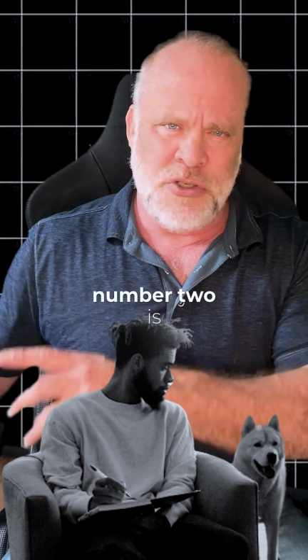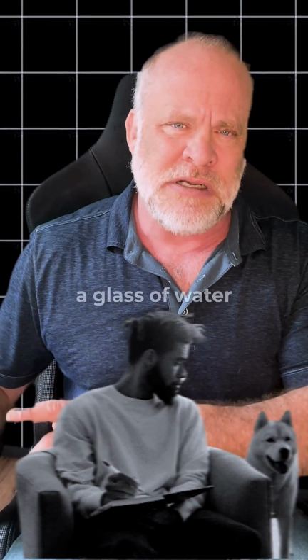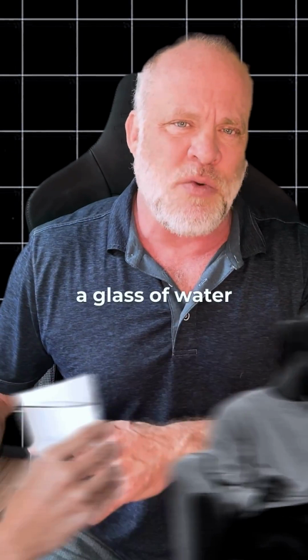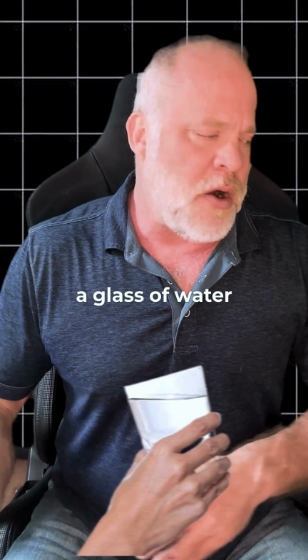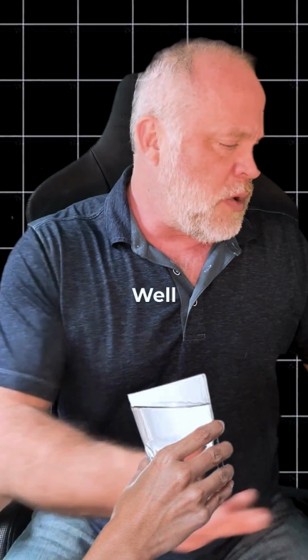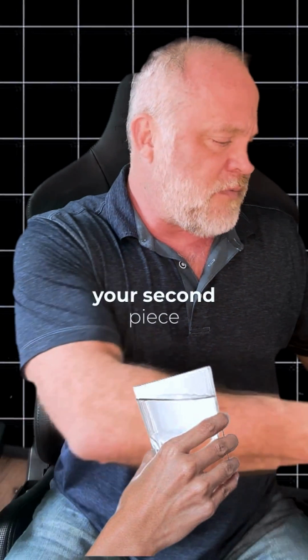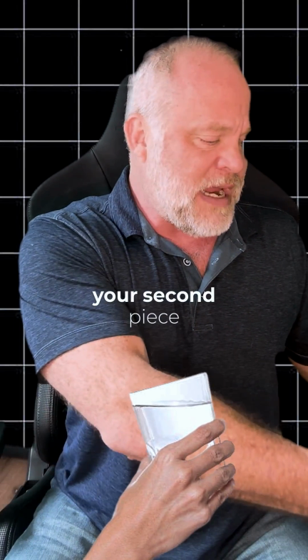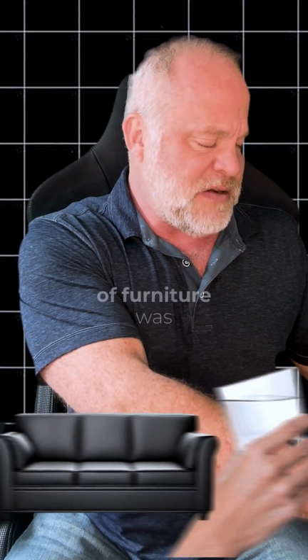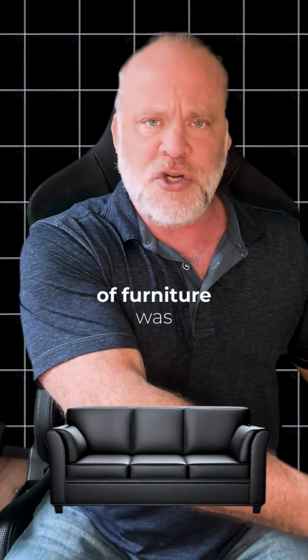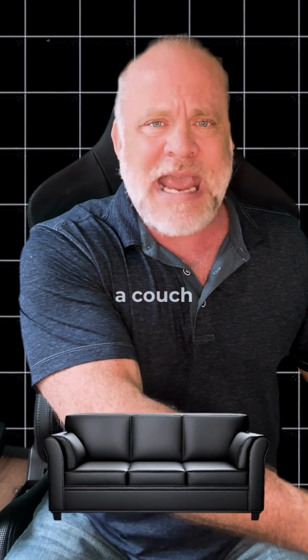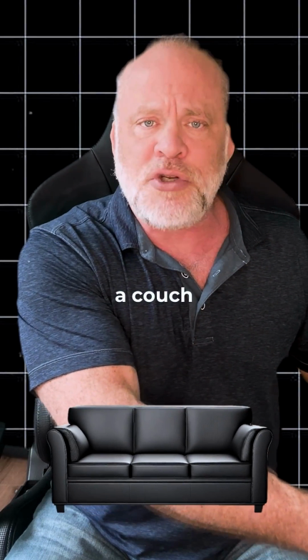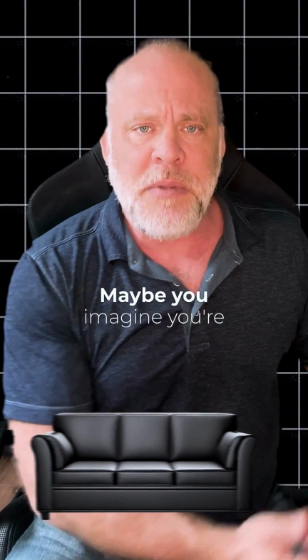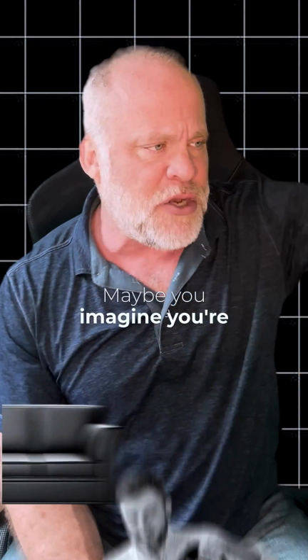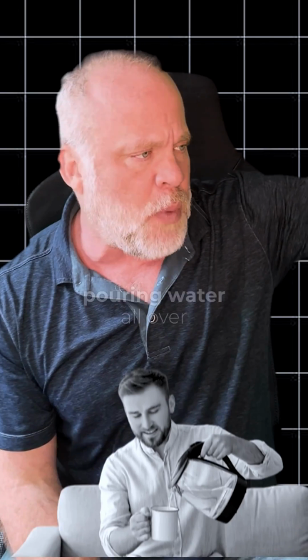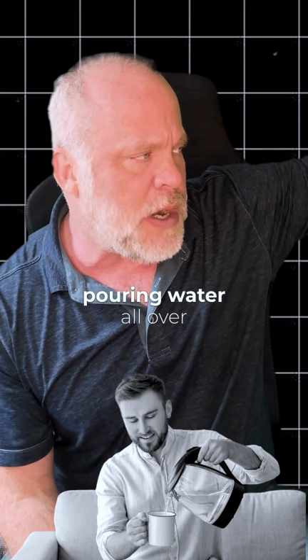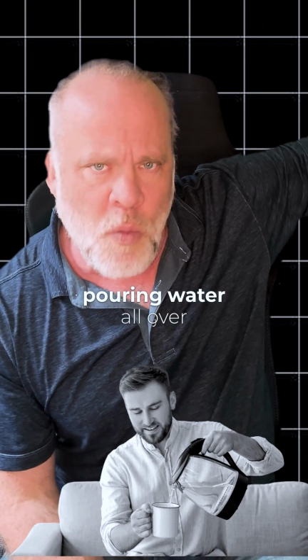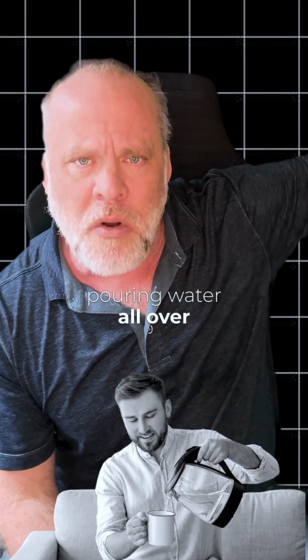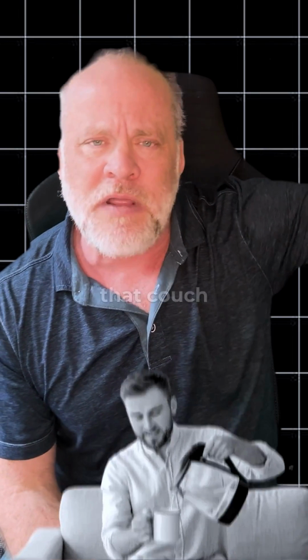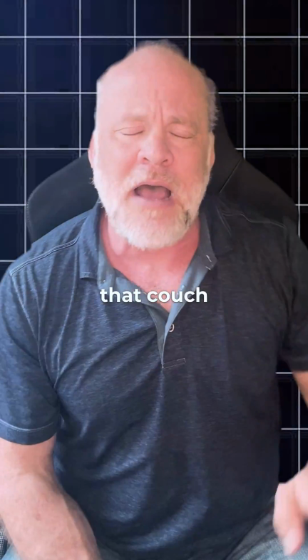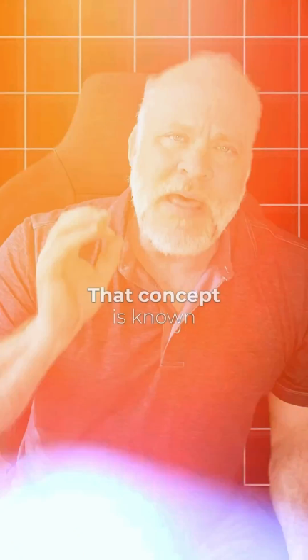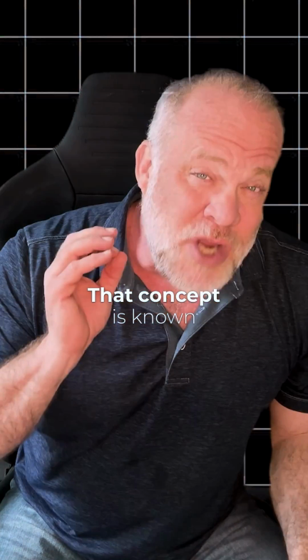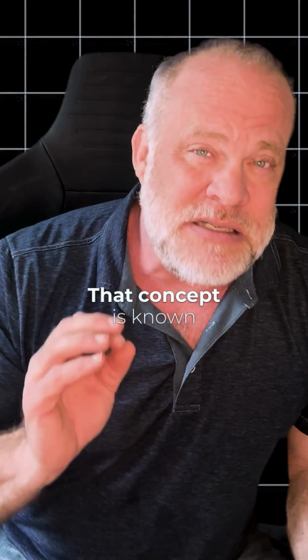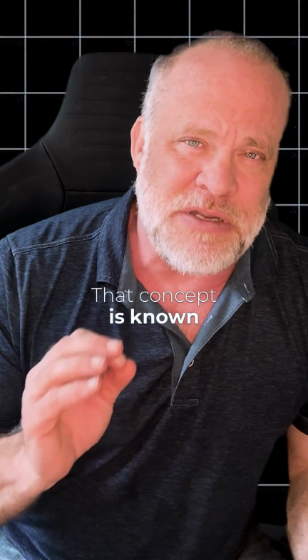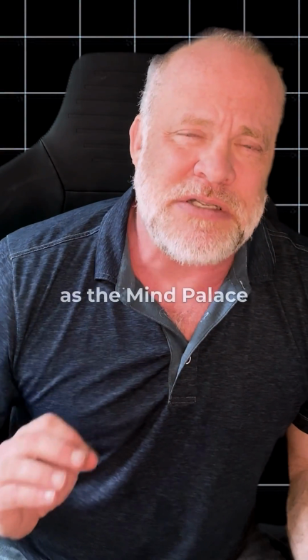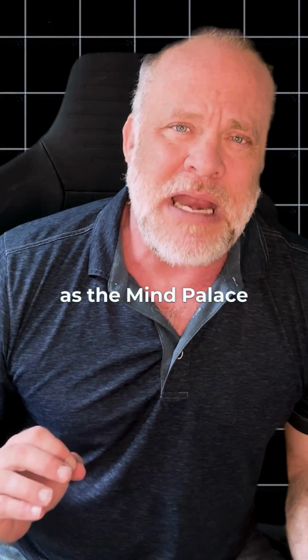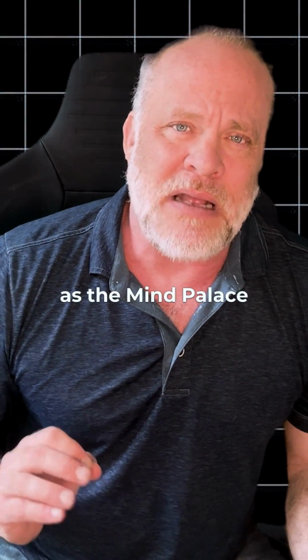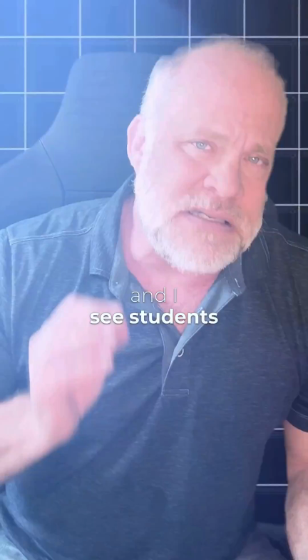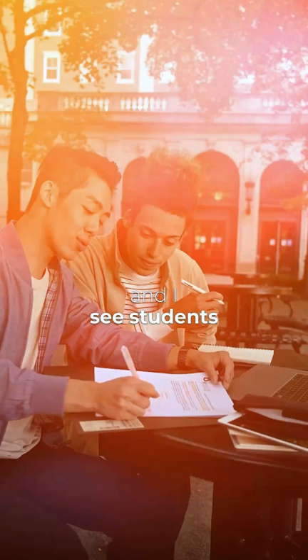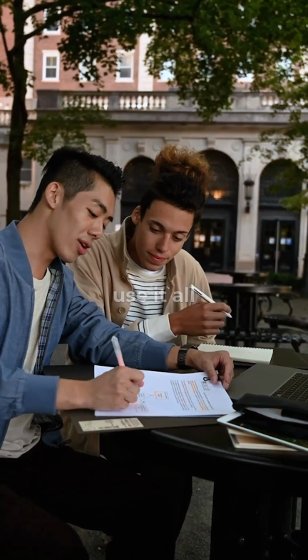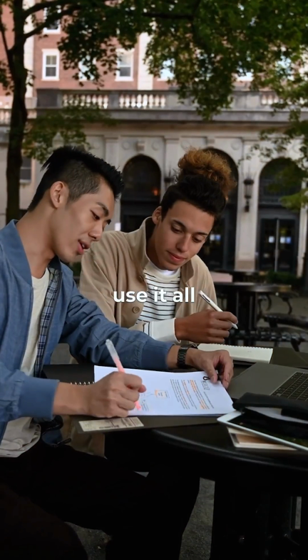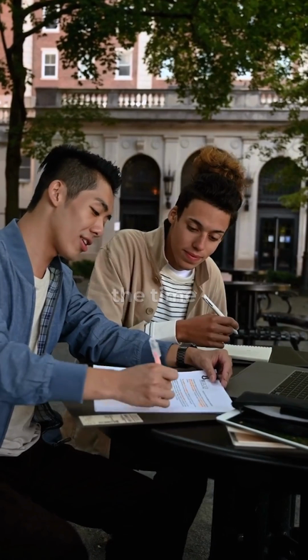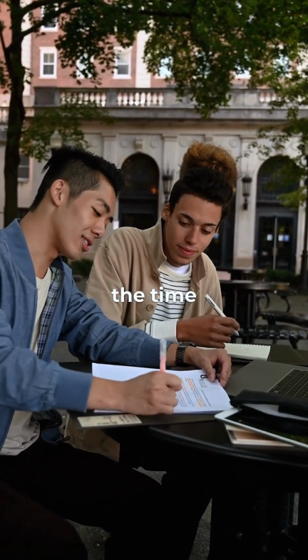Number two is a glass of water. Well, your second piece of furniture was a couch — maybe you imagine you're pouring water all over that couch. That concept is known as the mind palace, and I see students use it all the time.